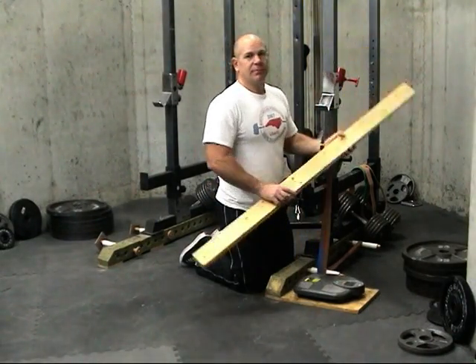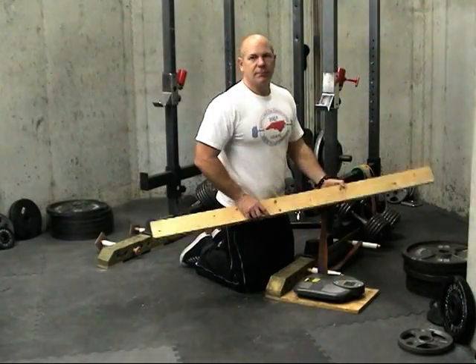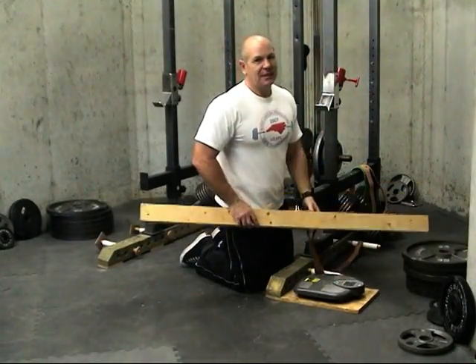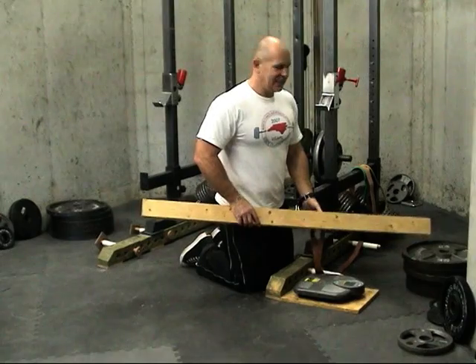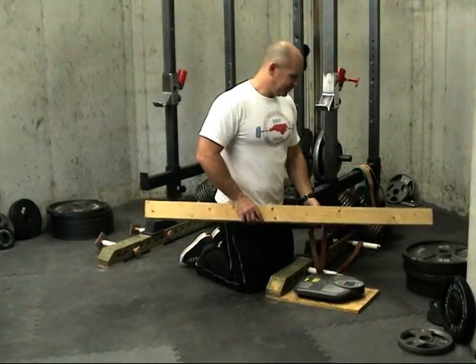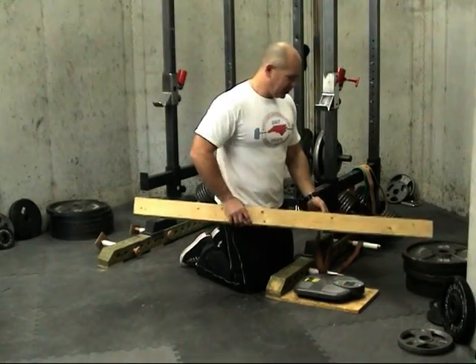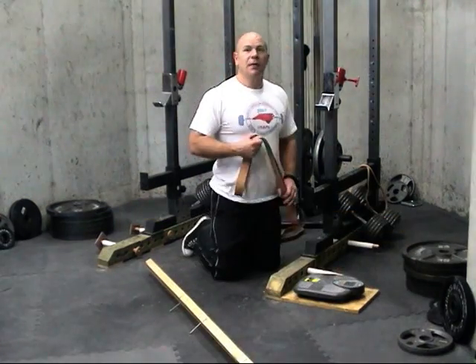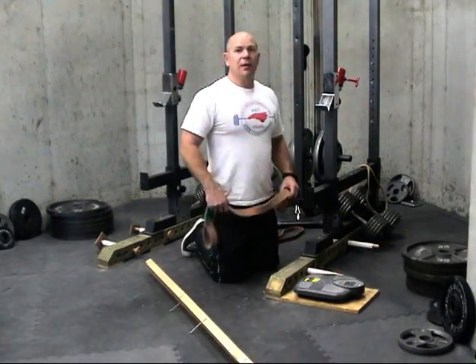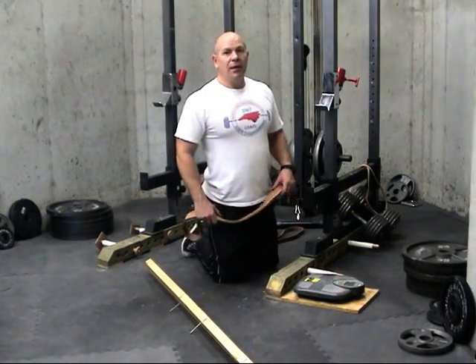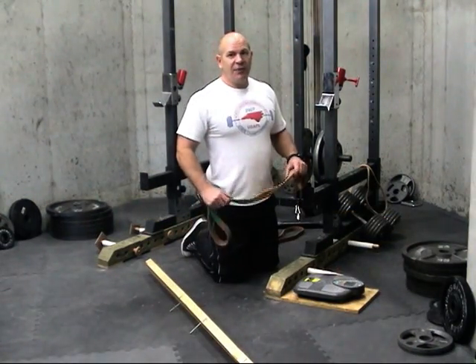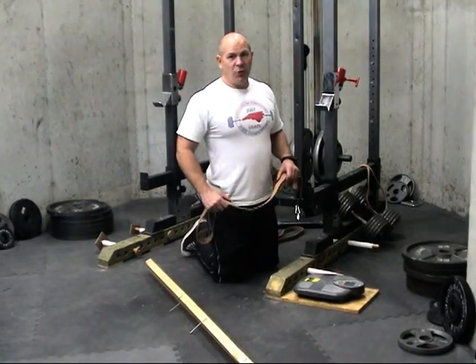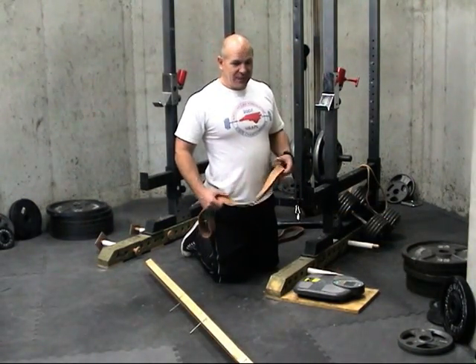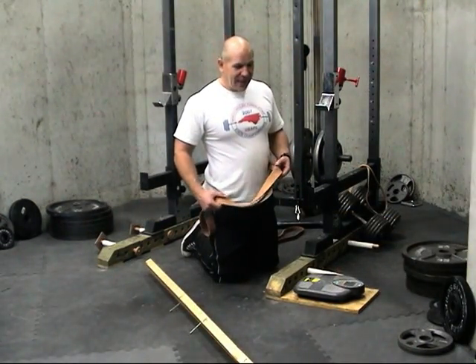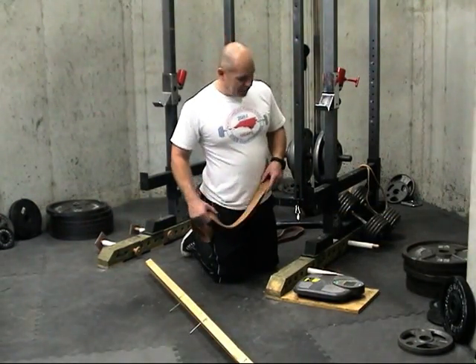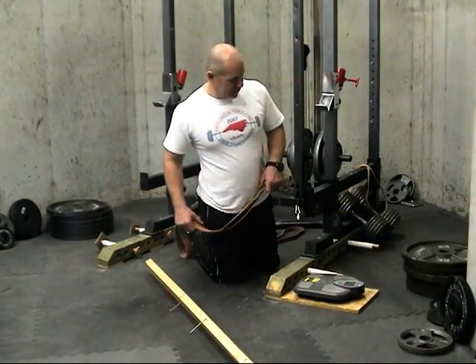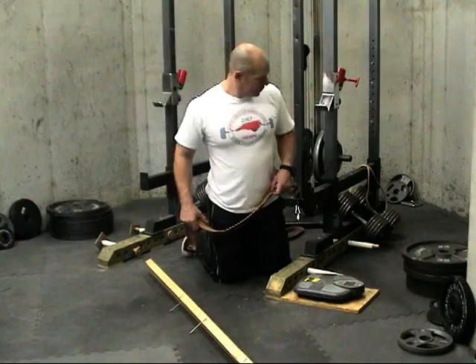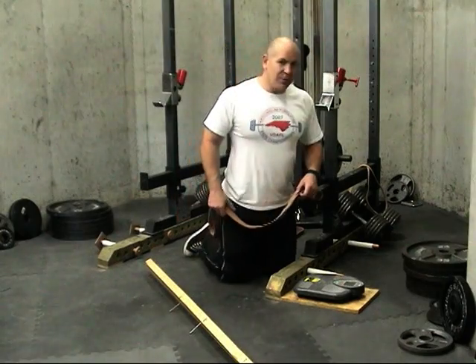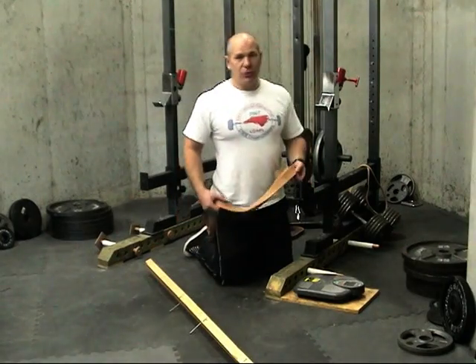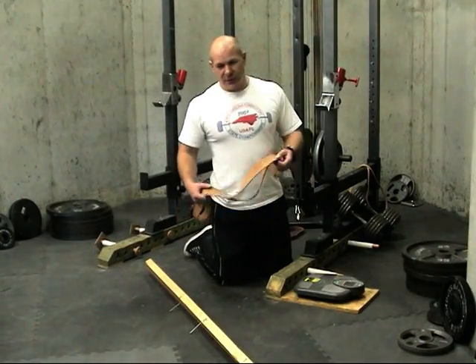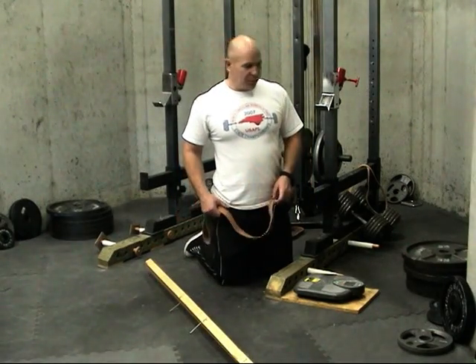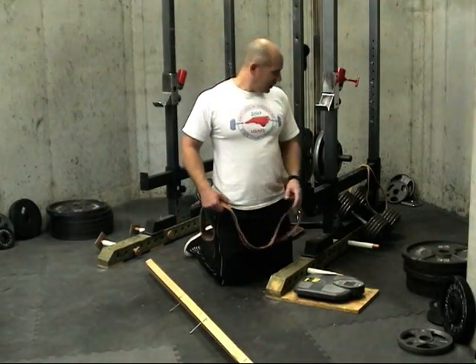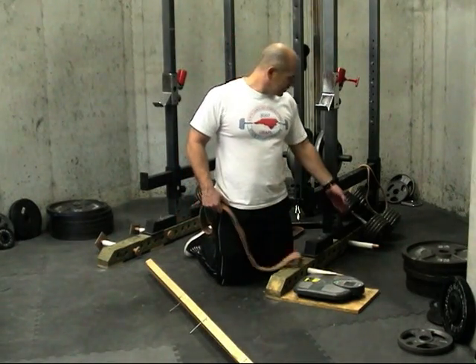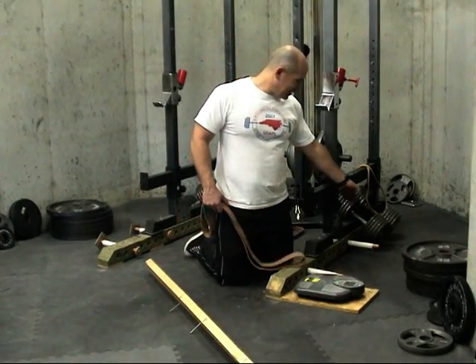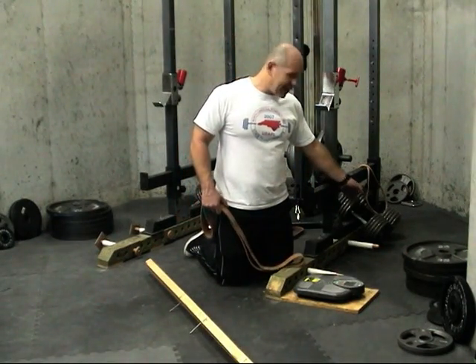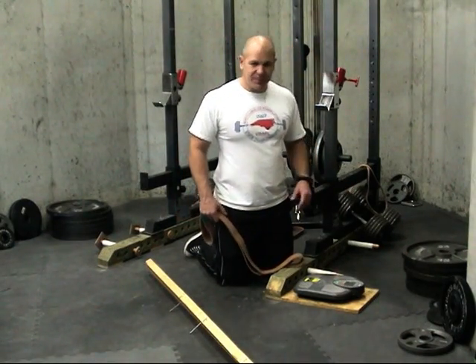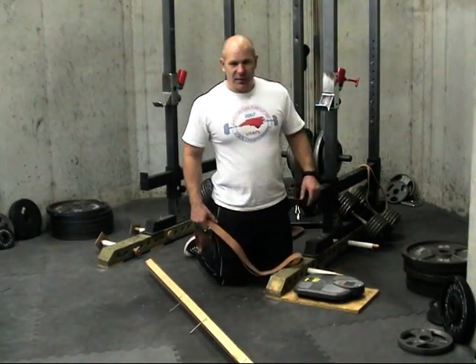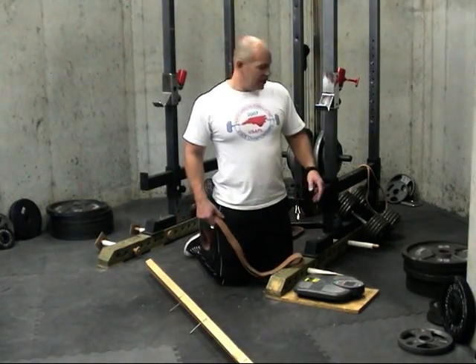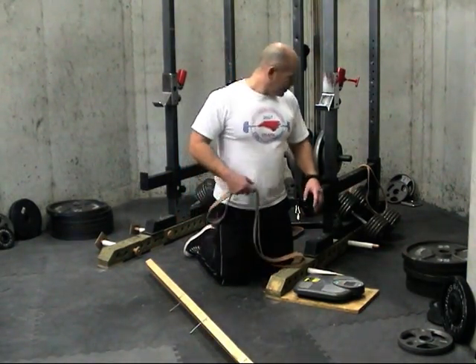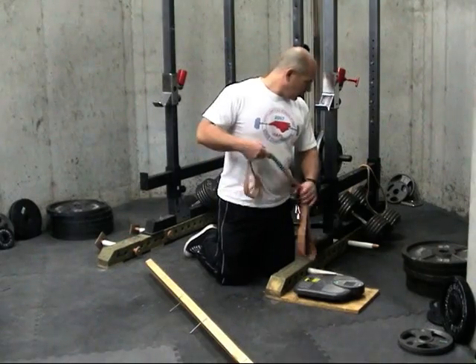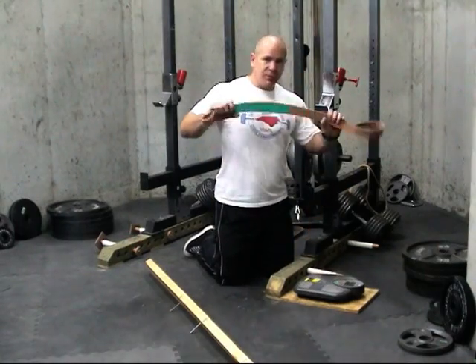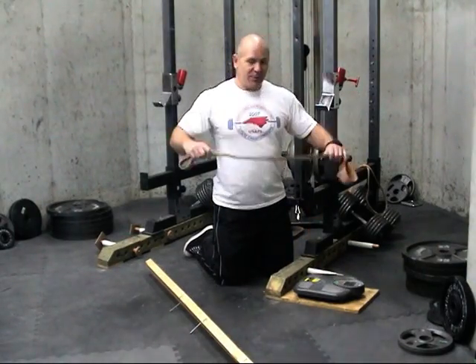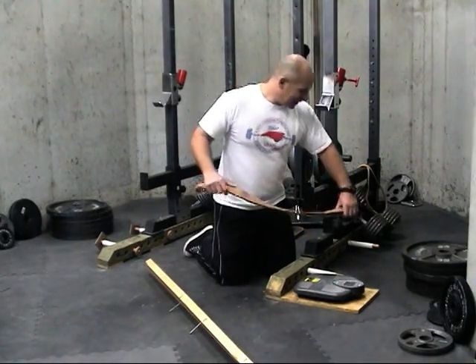It's that easy. If we need more tension at the top, we have two choices: we can adjust our pegs back, or we could use a bigger band.